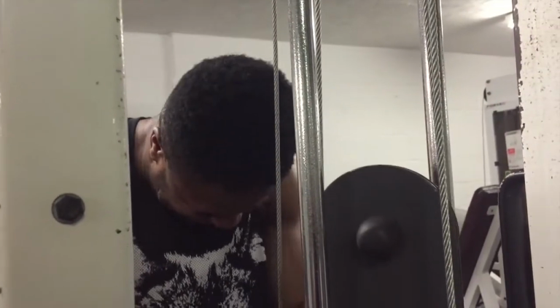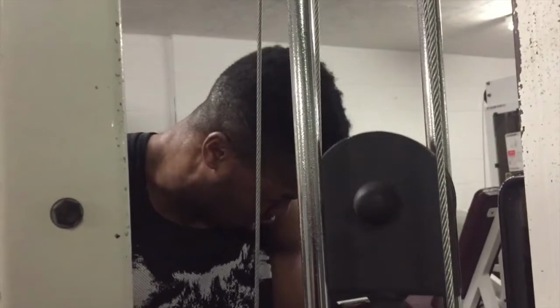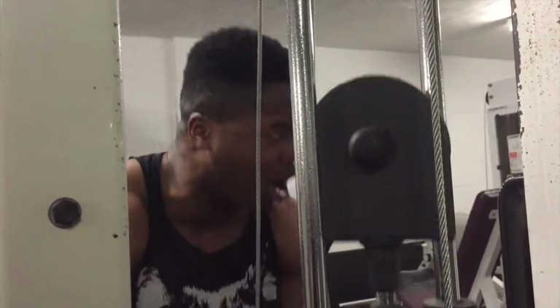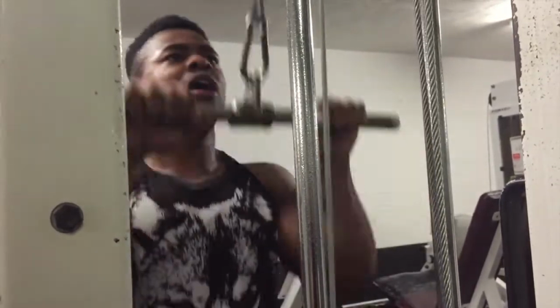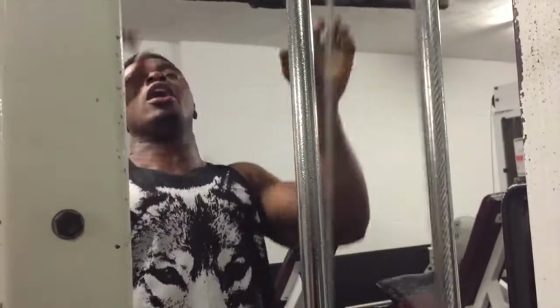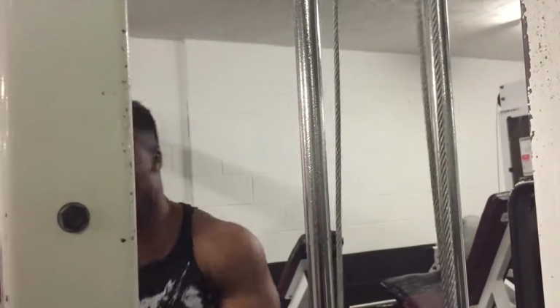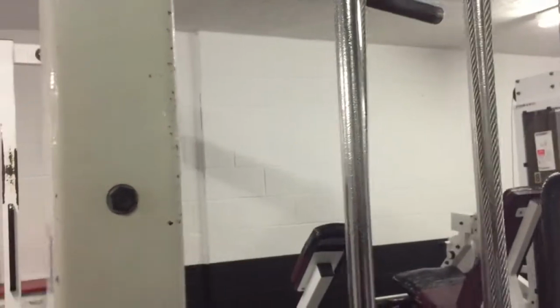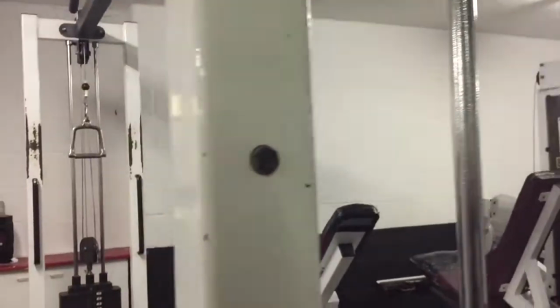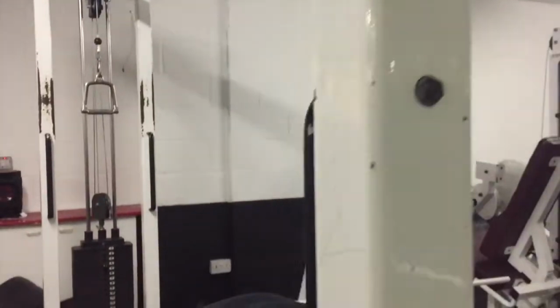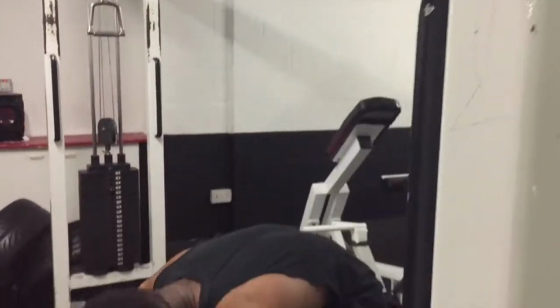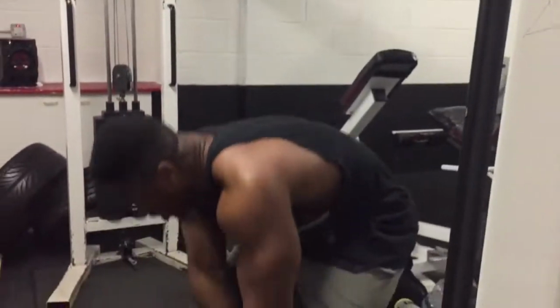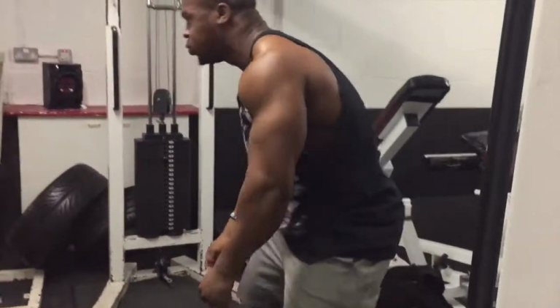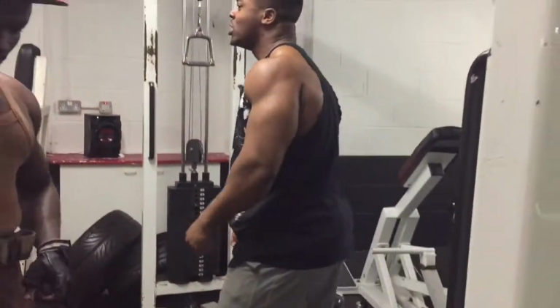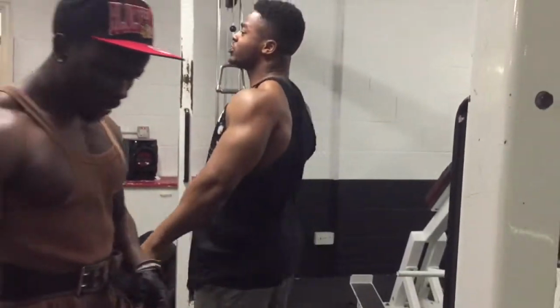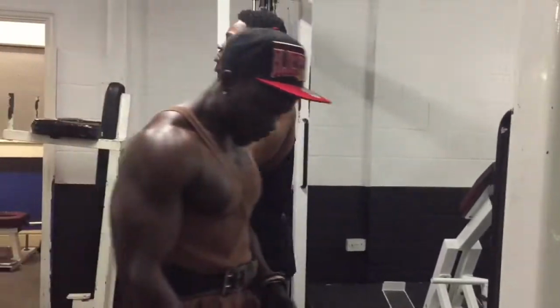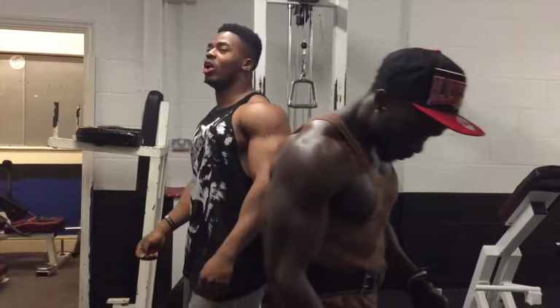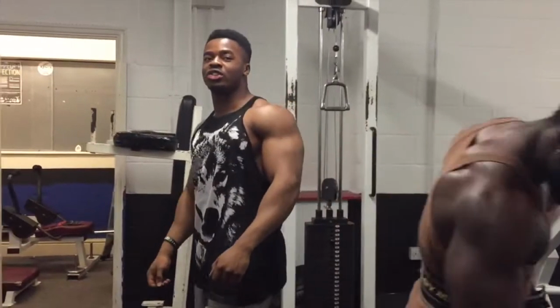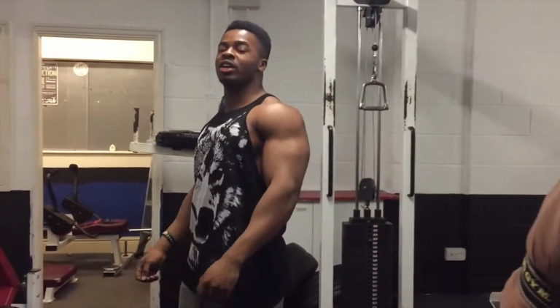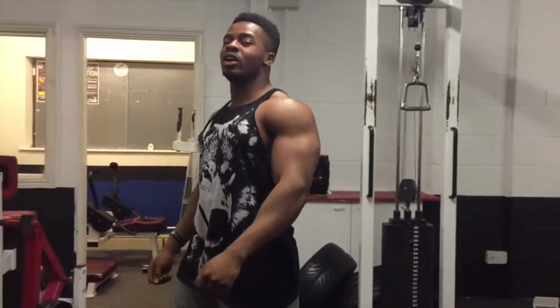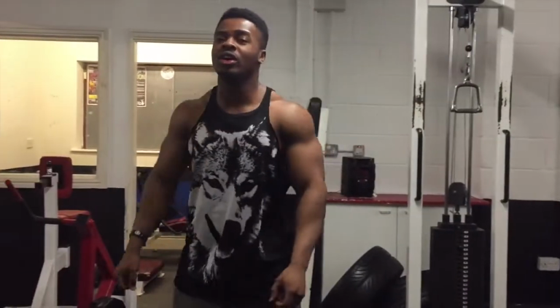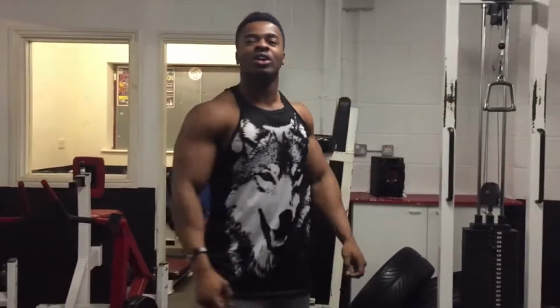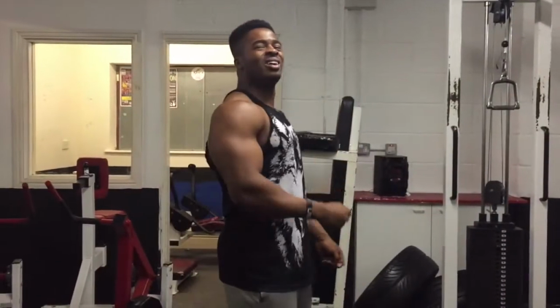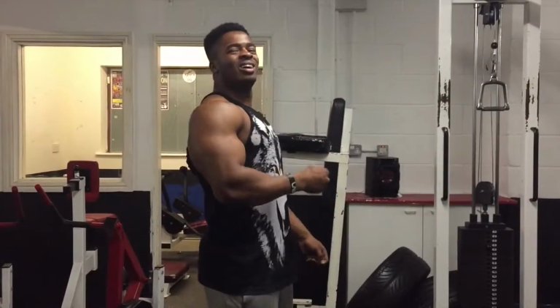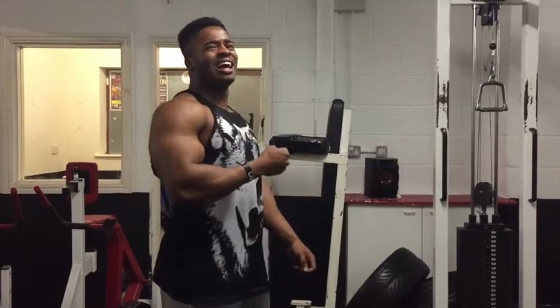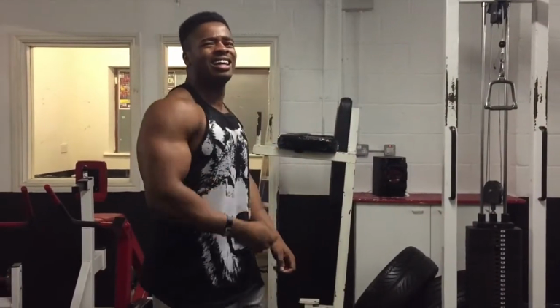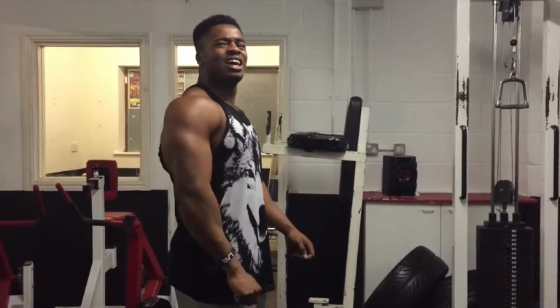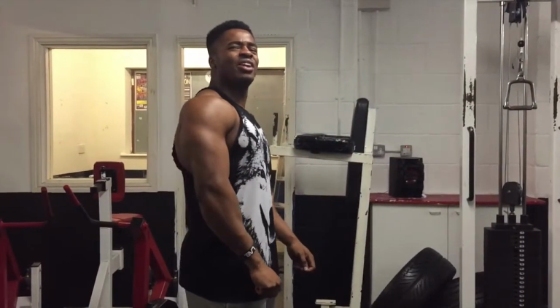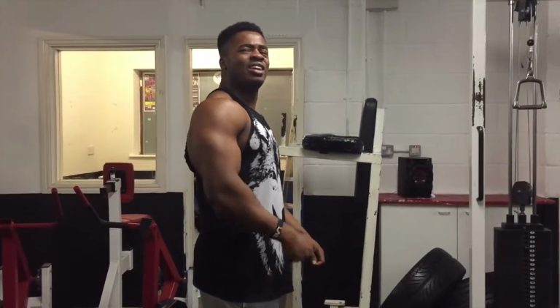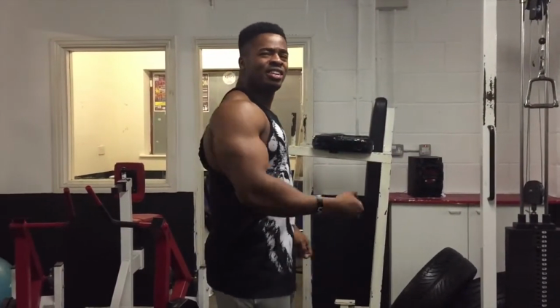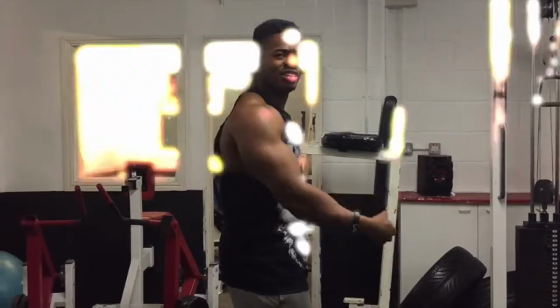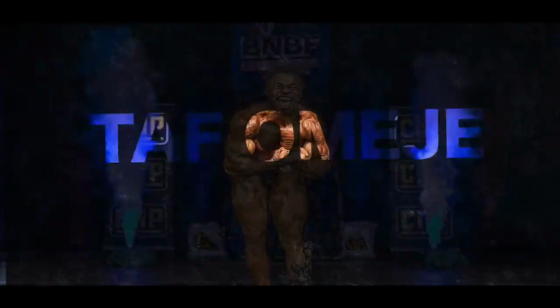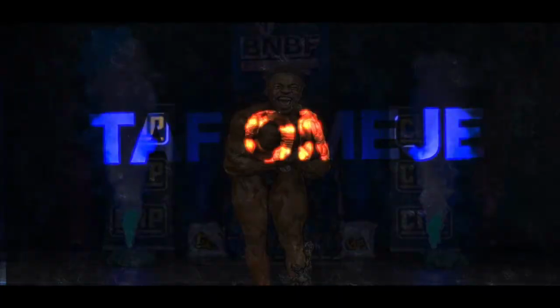You need to incorporate drop sets, pyramid sets, and supersets for triceps — it's the only way to make your body truly grow, not just your arms but practically everywhere. Intensity truly is everything.